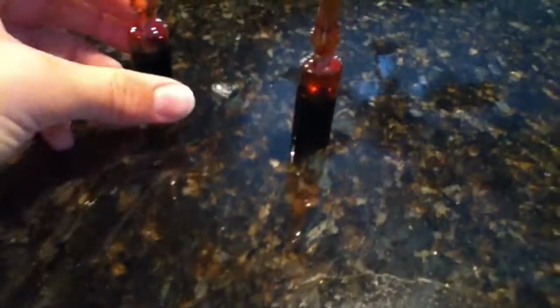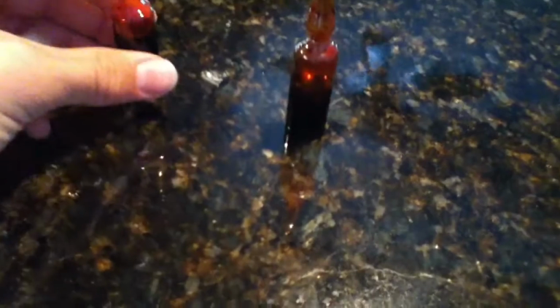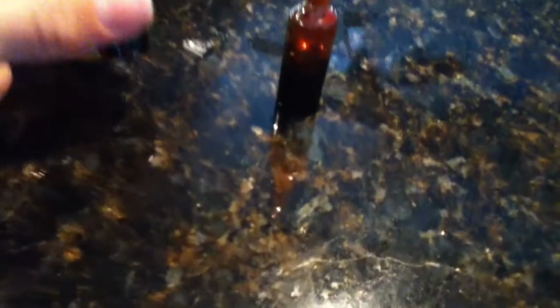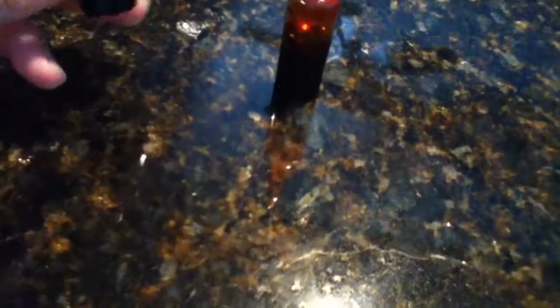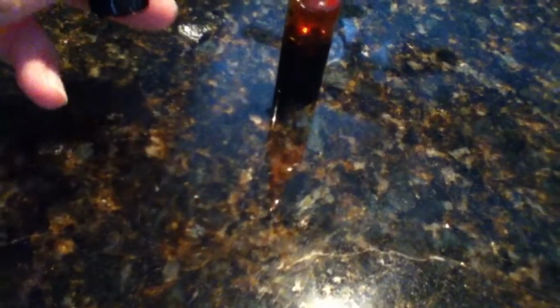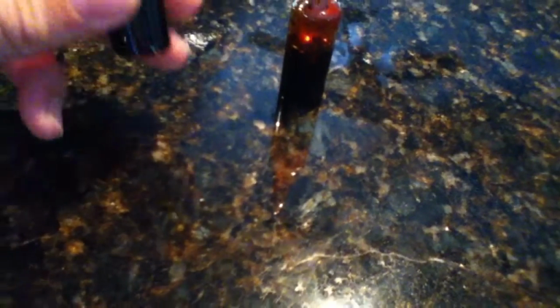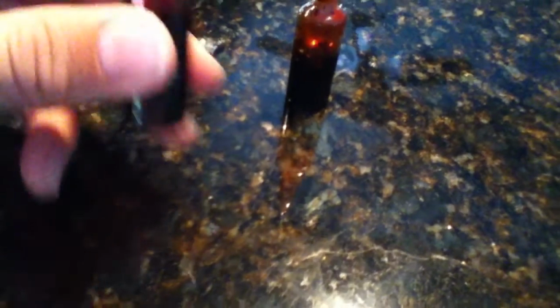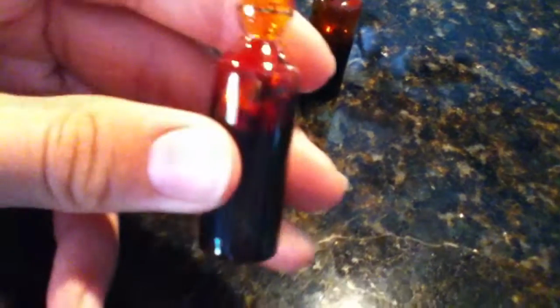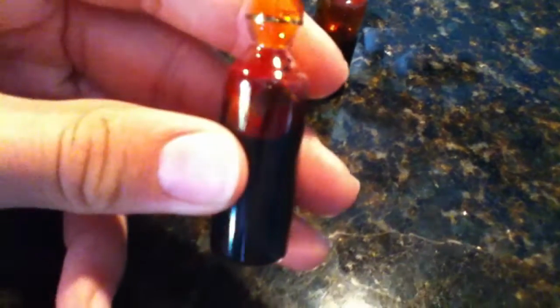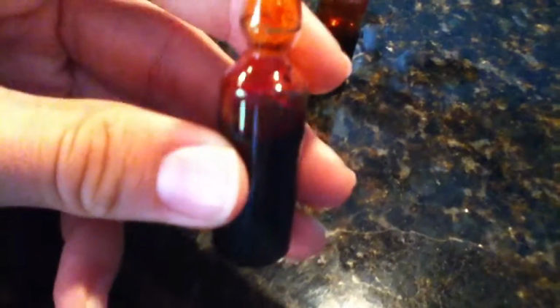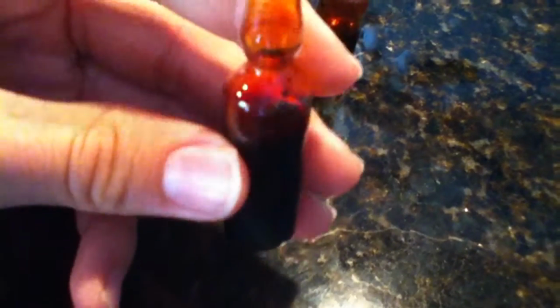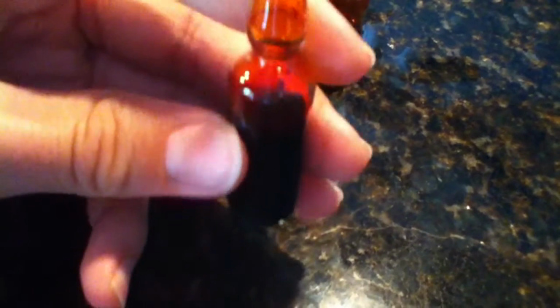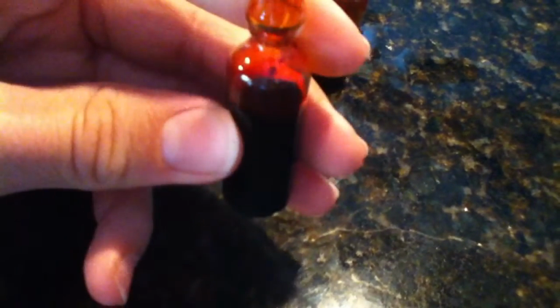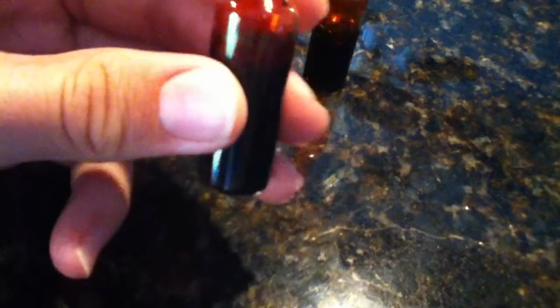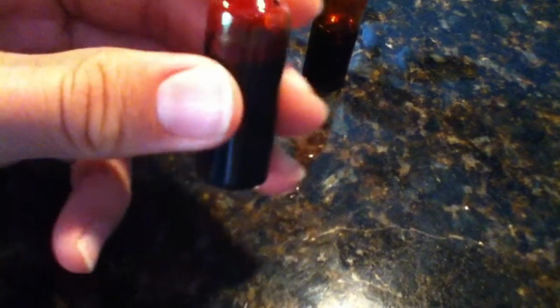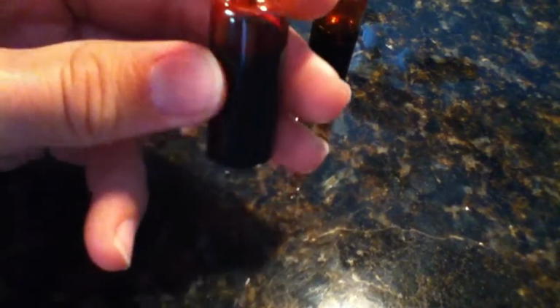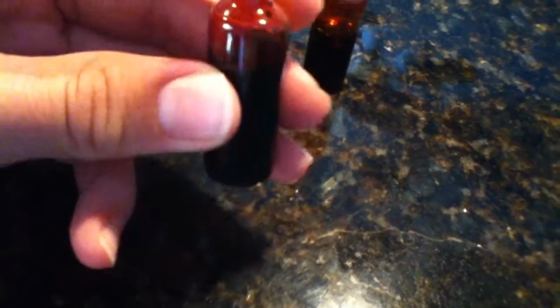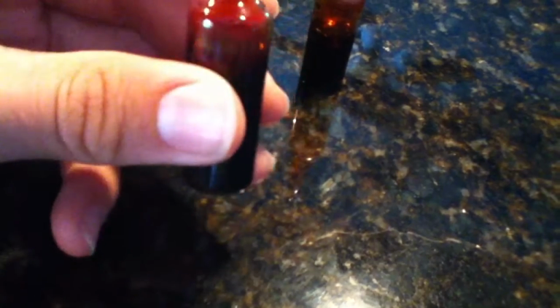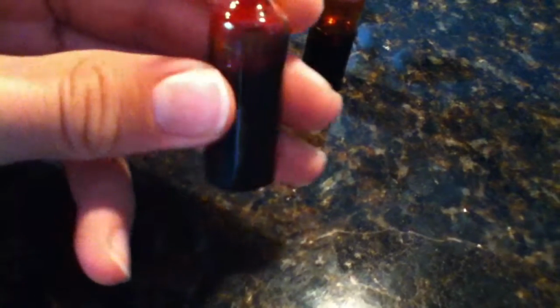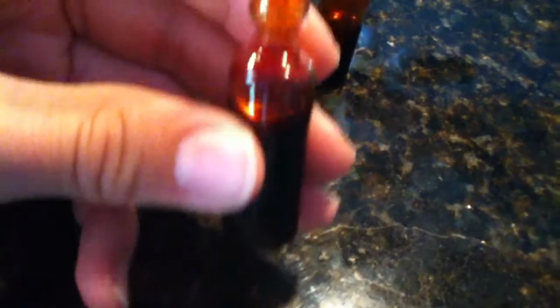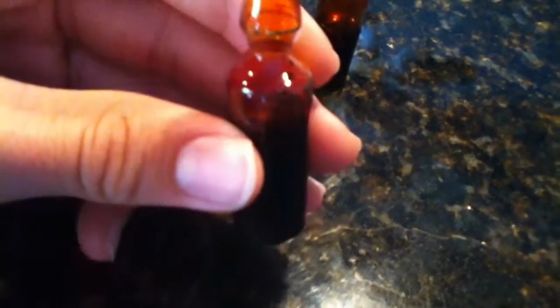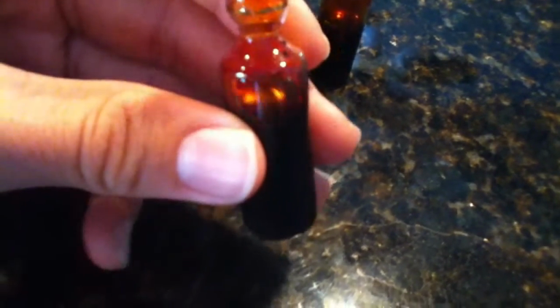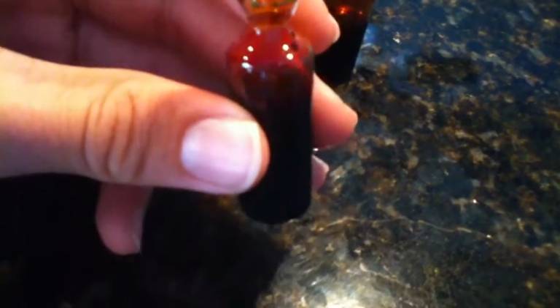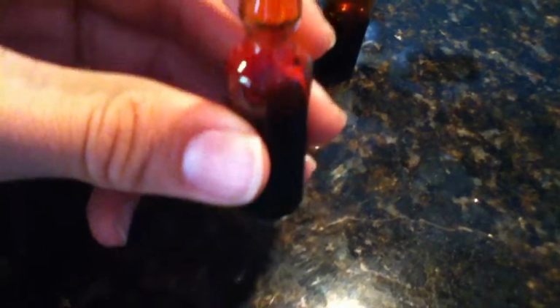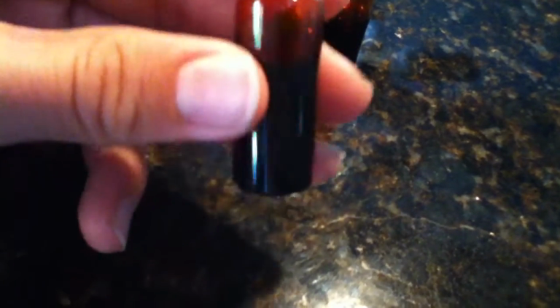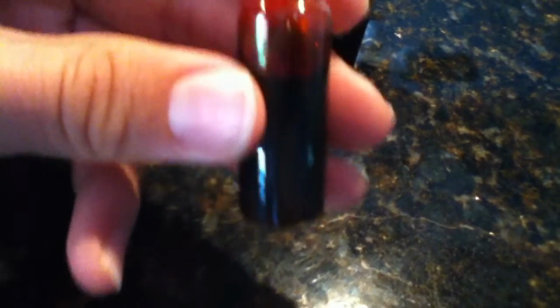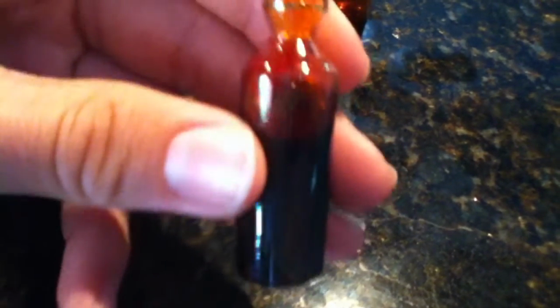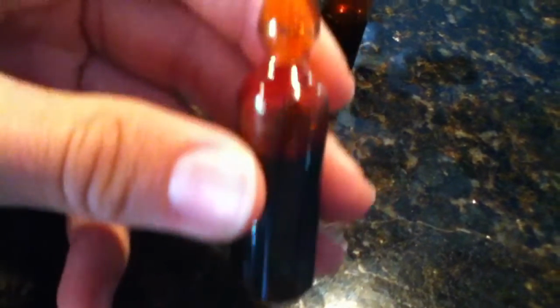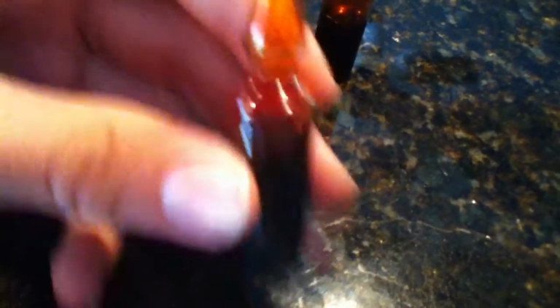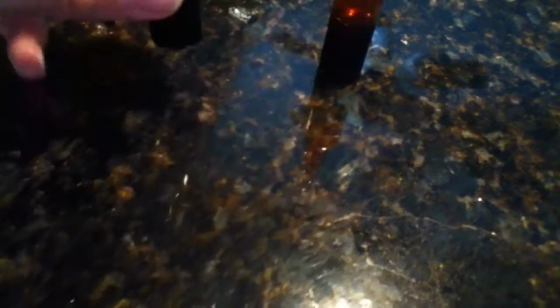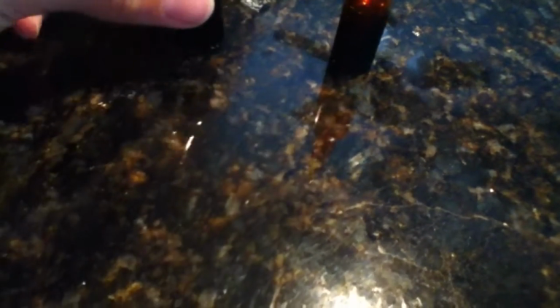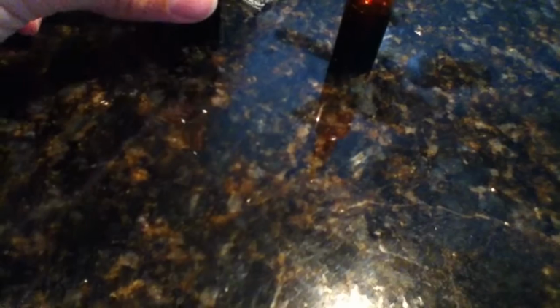I used quite a bit of sodium bromide though — about 200 some grams, I think 218 grams. So I lost quite a bit of bromine but I got quite a lot too.